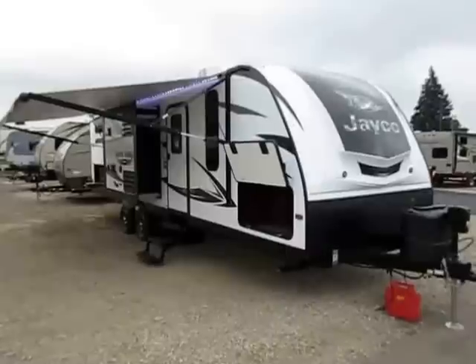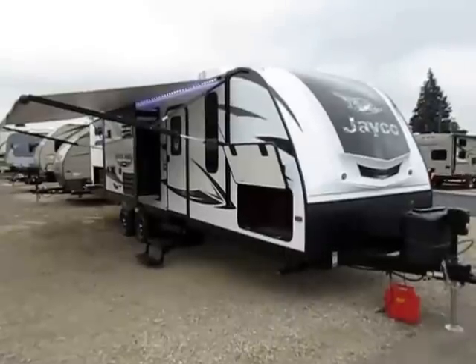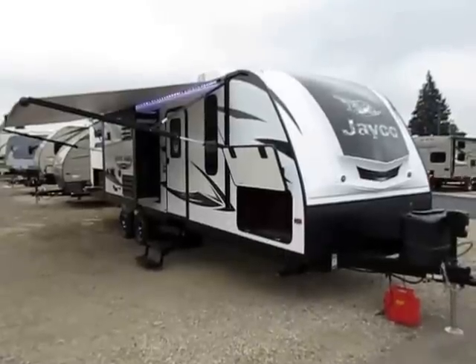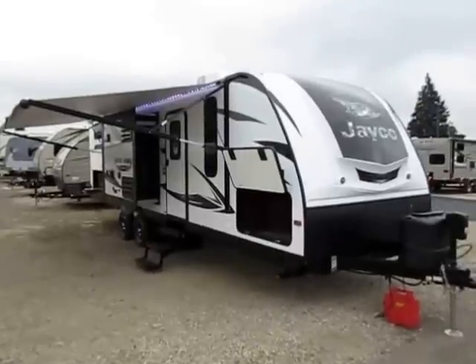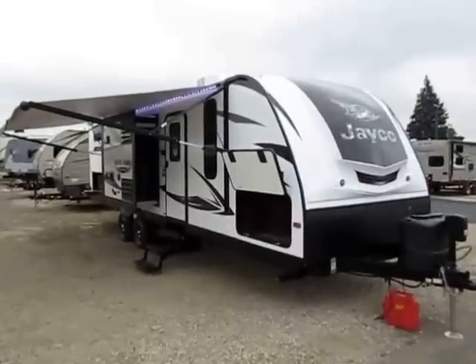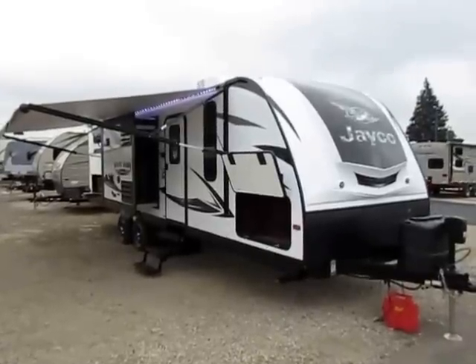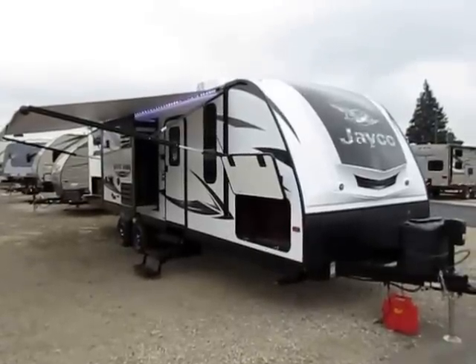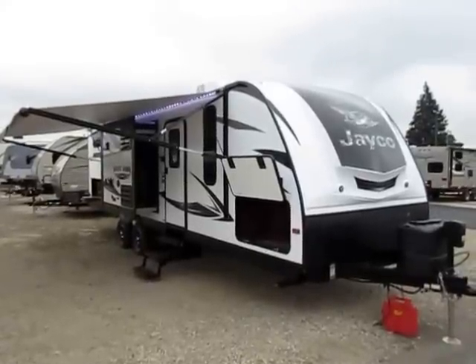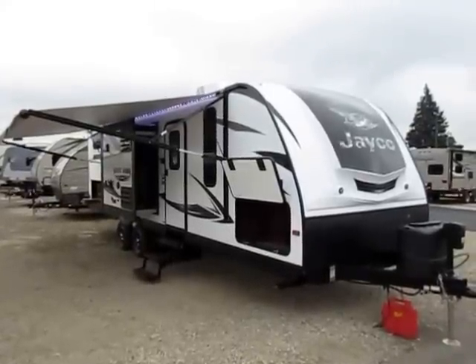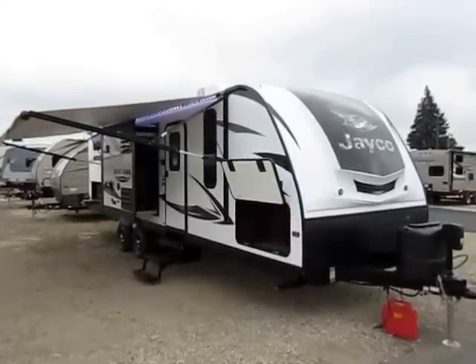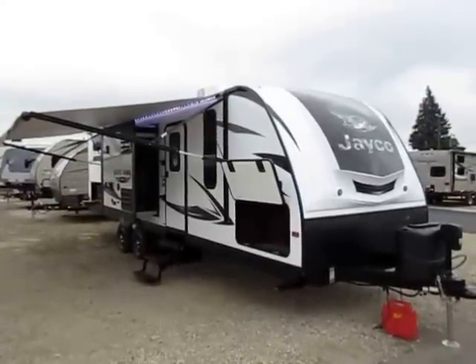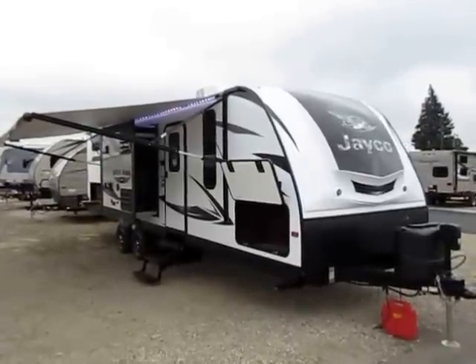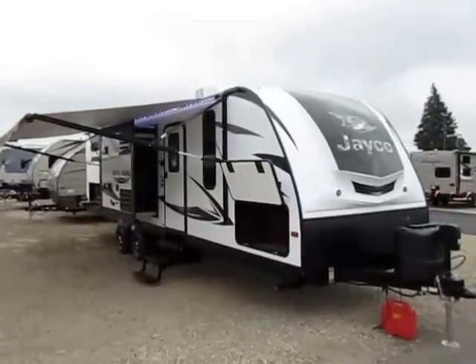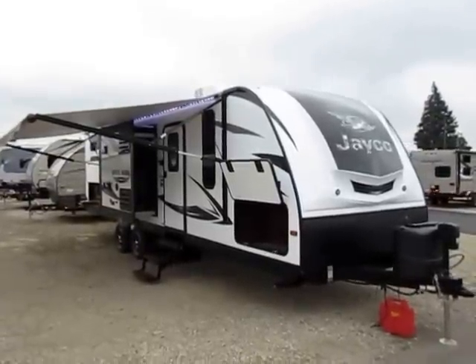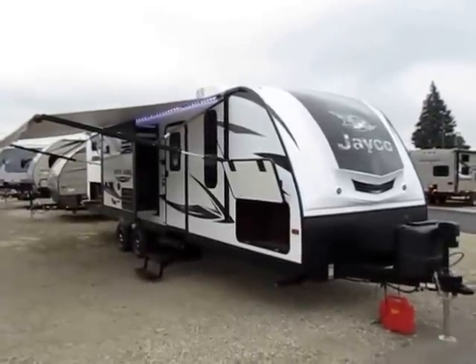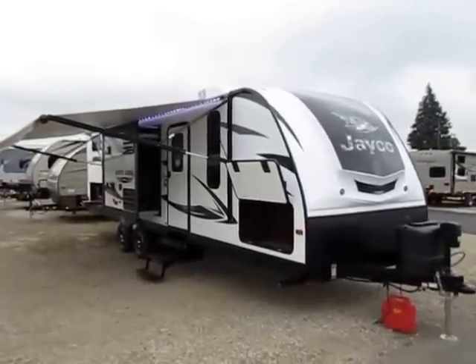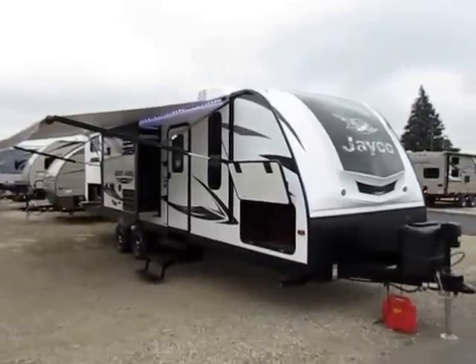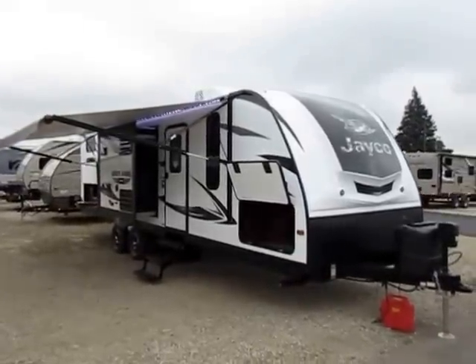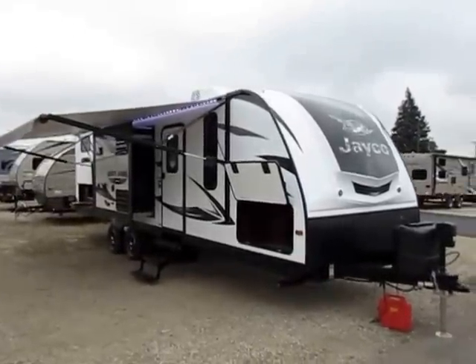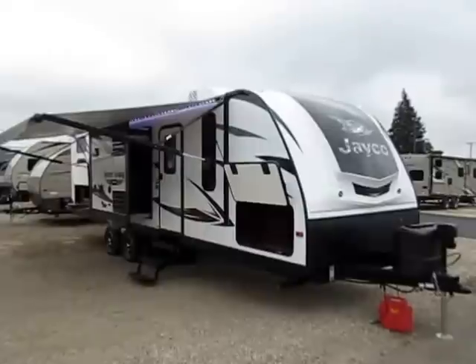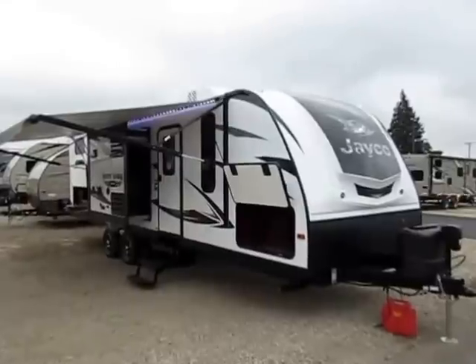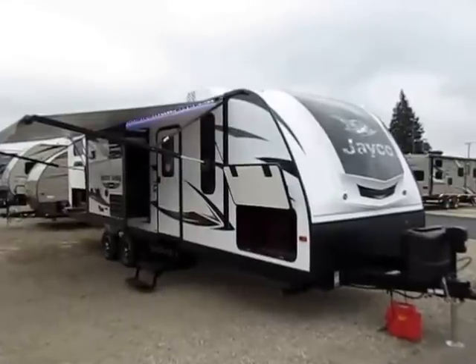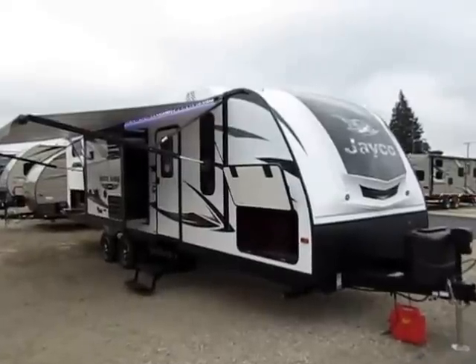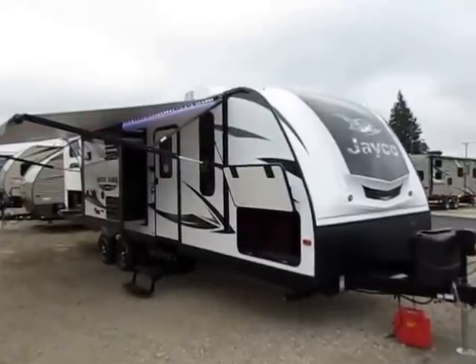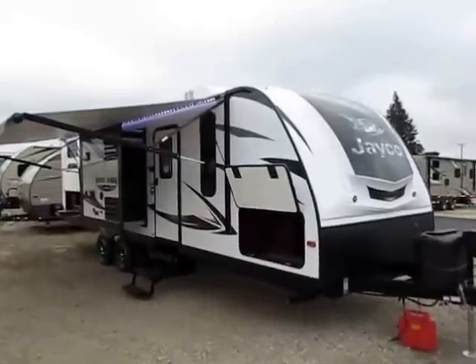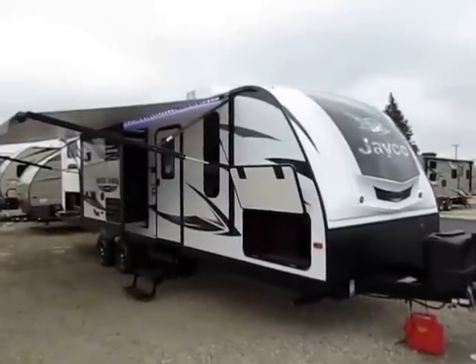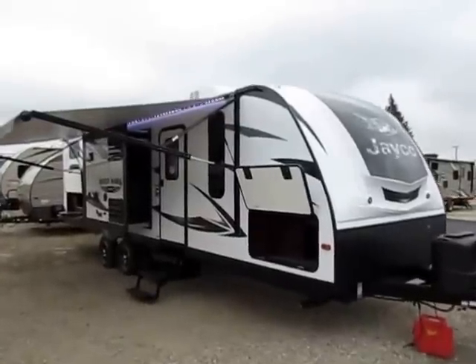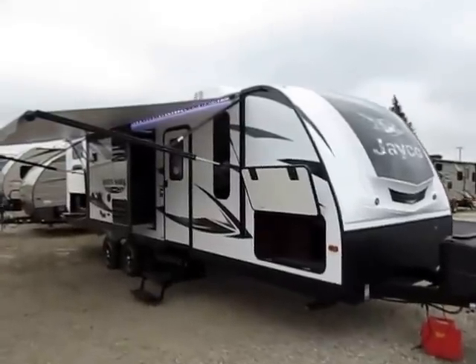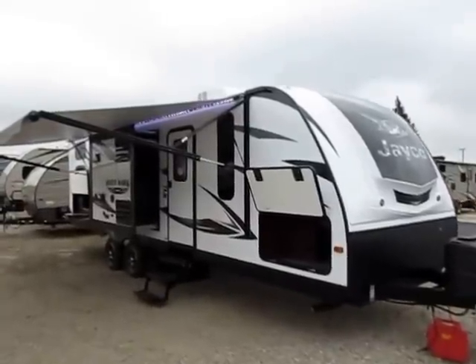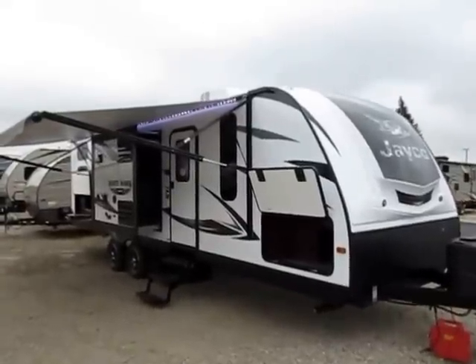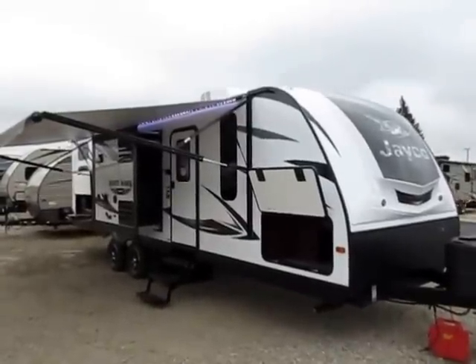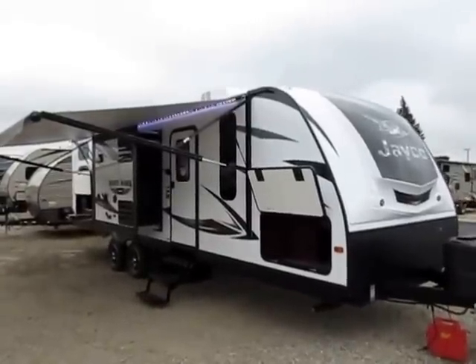White Hawk 28 BHKS here at Halet RV of Coldwater, Michigan. 28-foot box, bunkhouse, kitchen slide — that's kind of how that breaks down. And being a Jayco, it is top shelf.